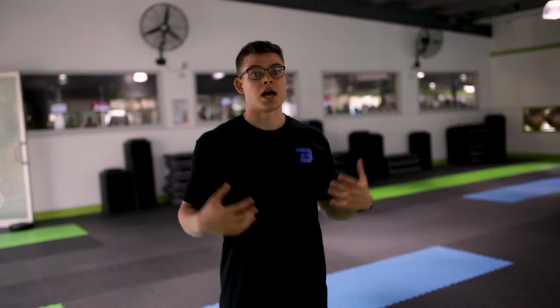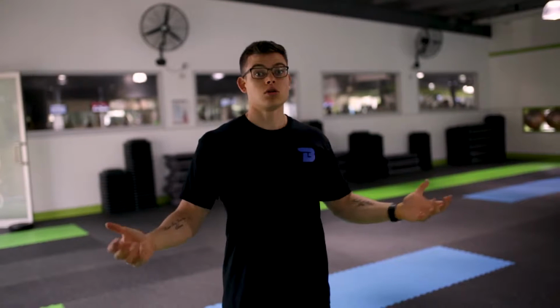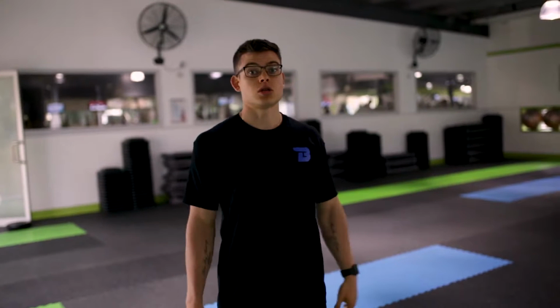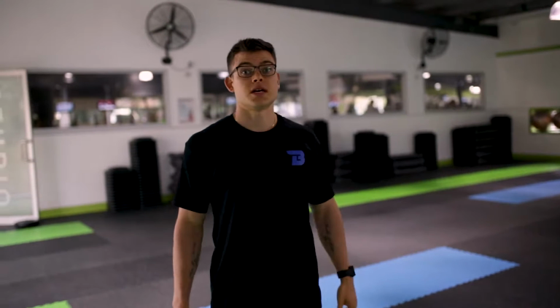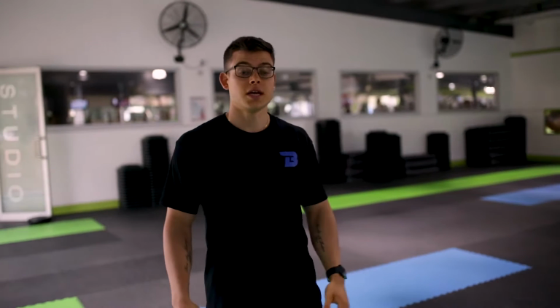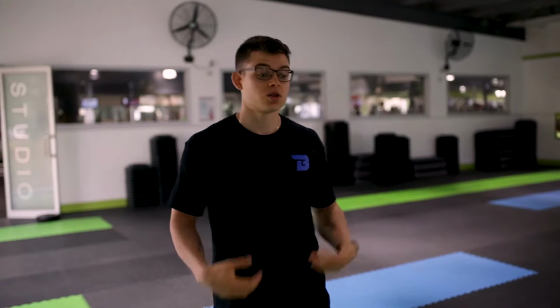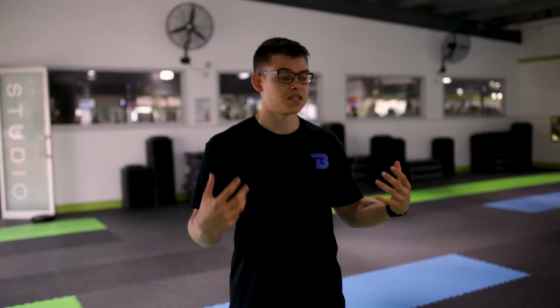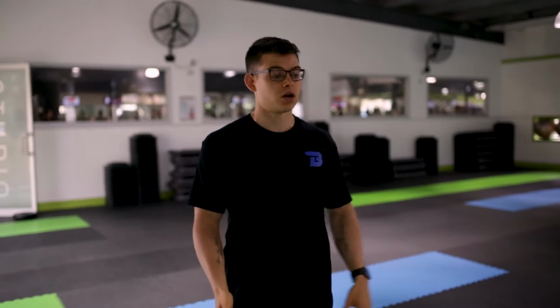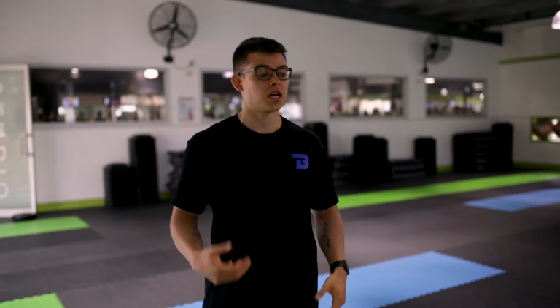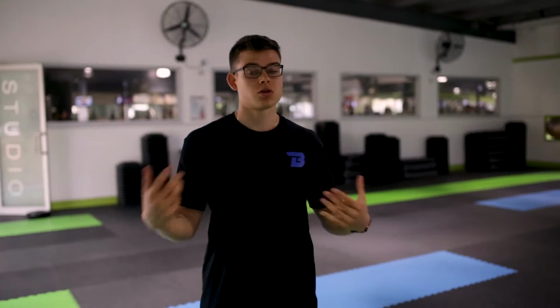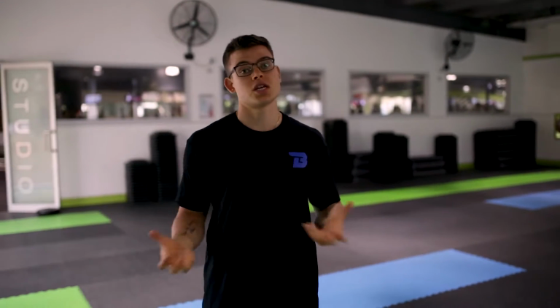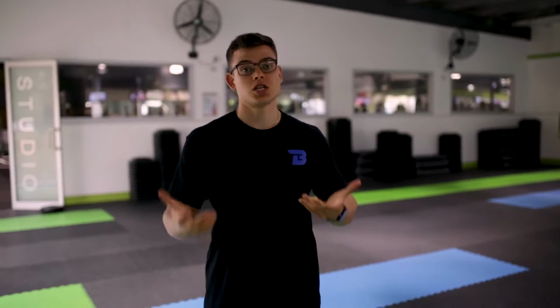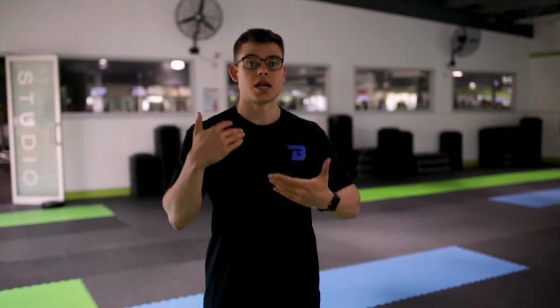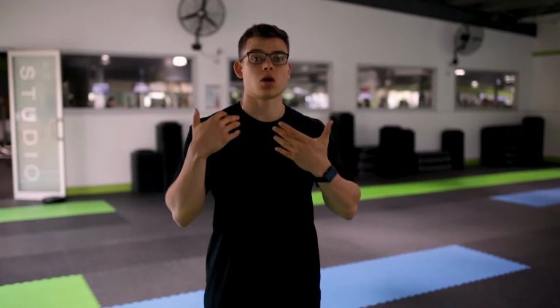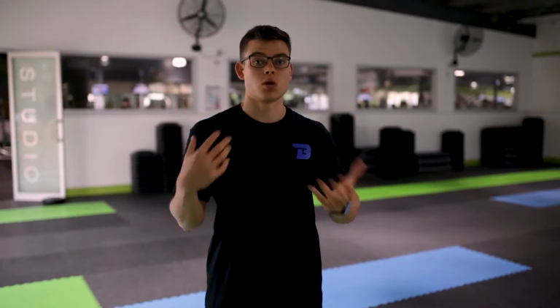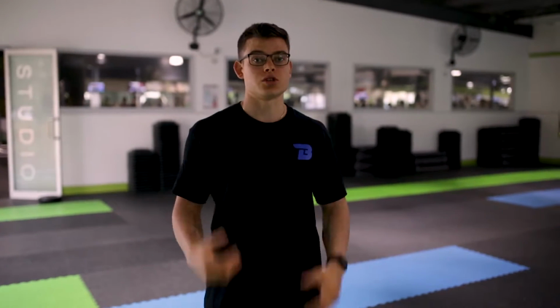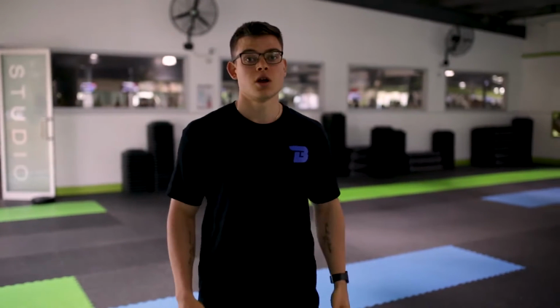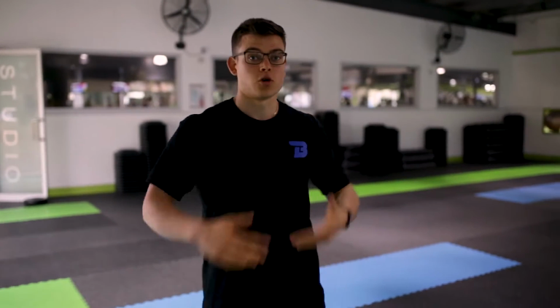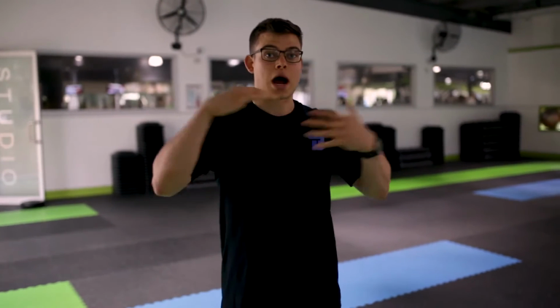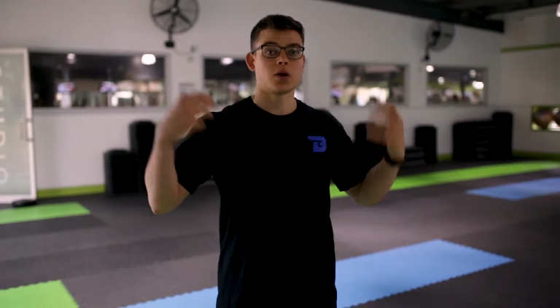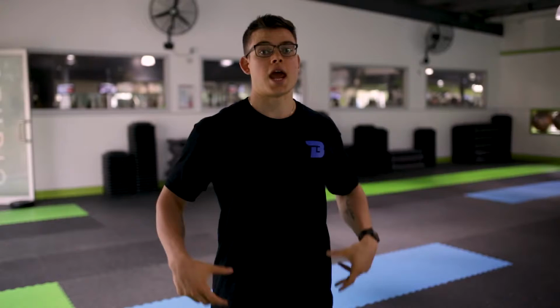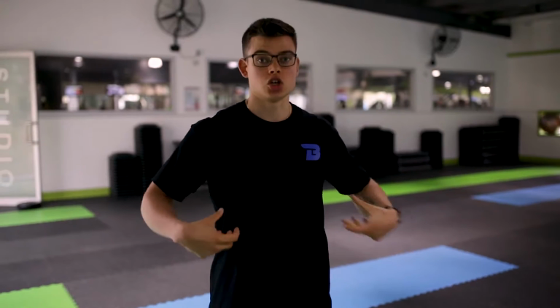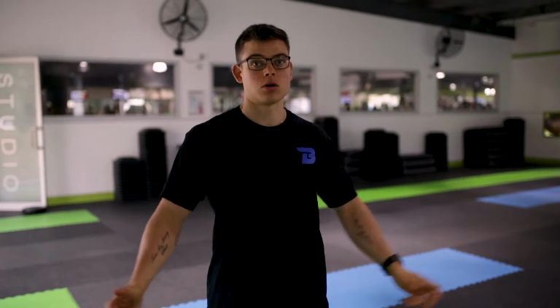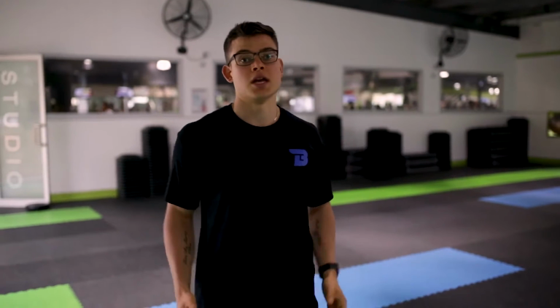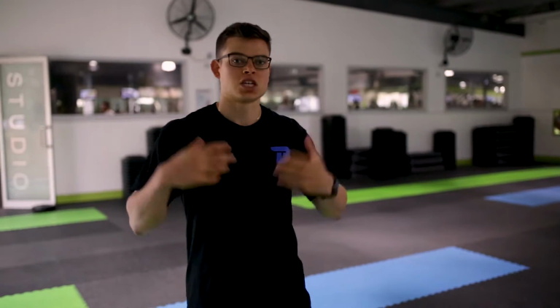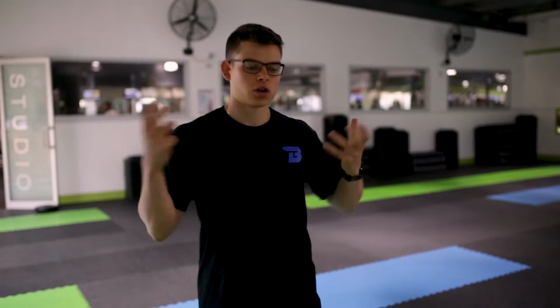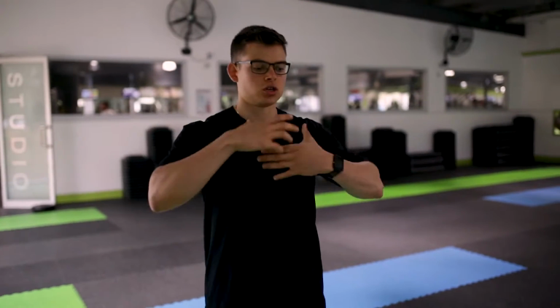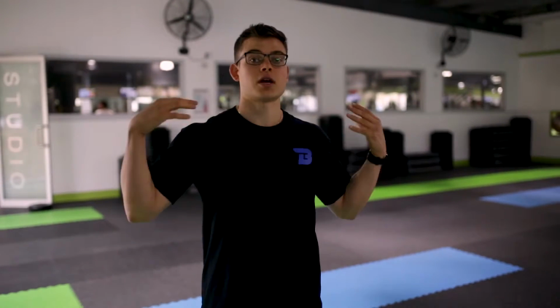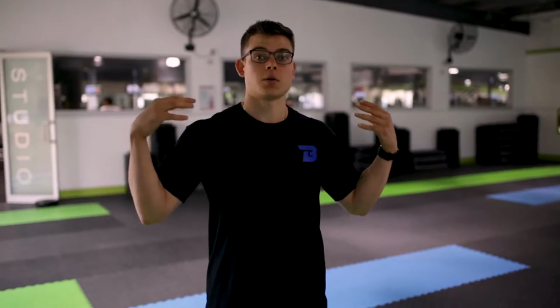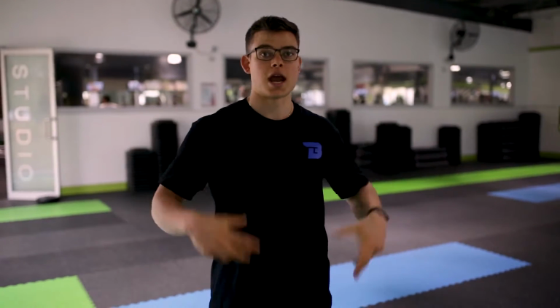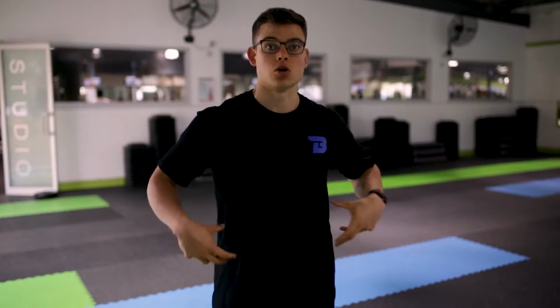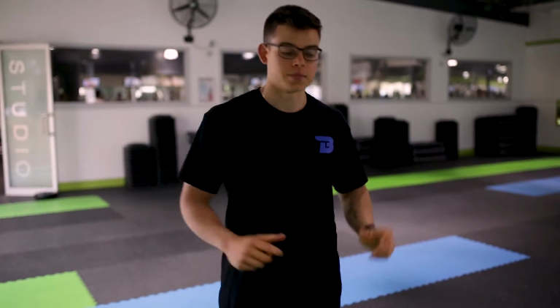Hello all, Jordan Colbertaldo here. So in today's video I'll be taking you through essentially a dynamic warm-up drill for your upper body and your lower body — essentially focusing on your thoracic spine and your hips.